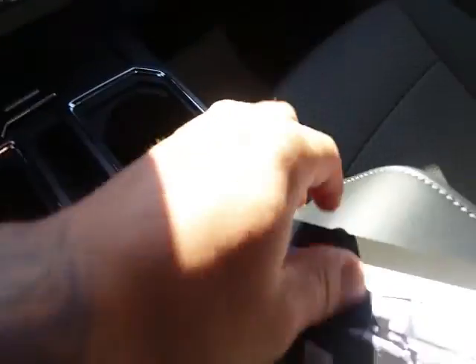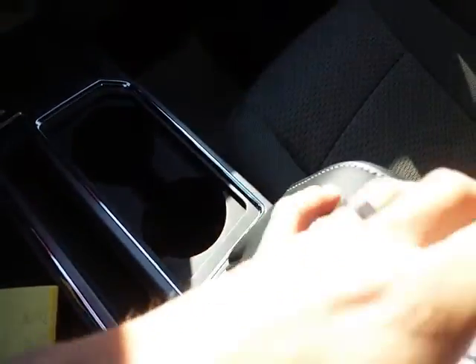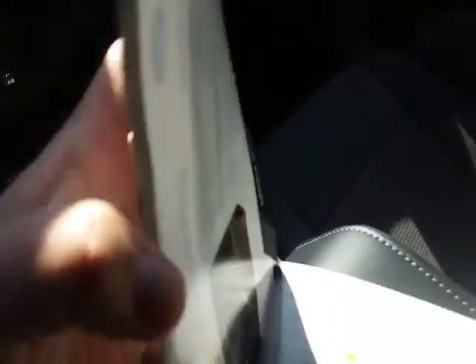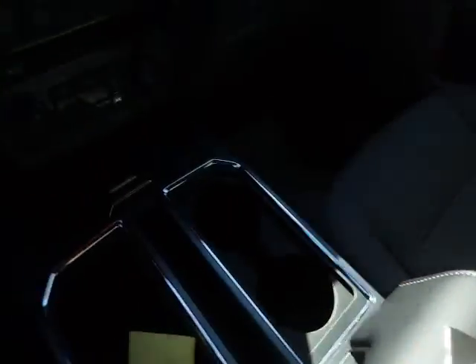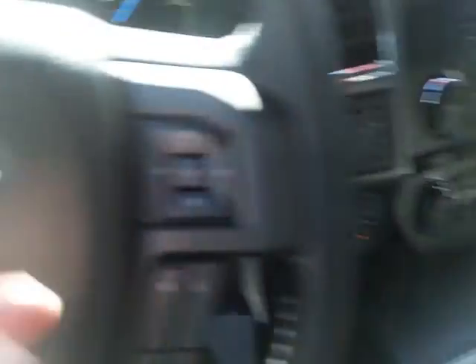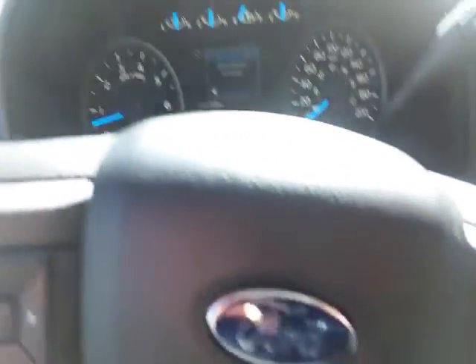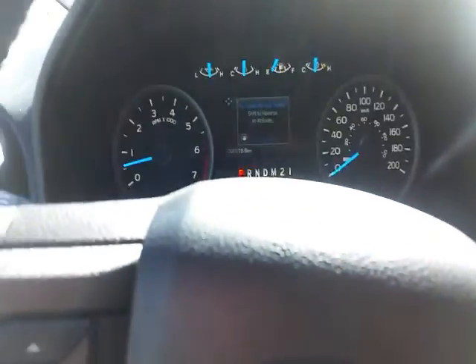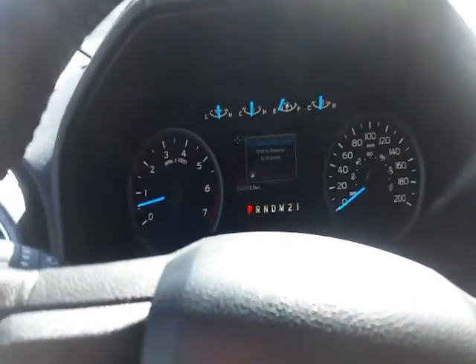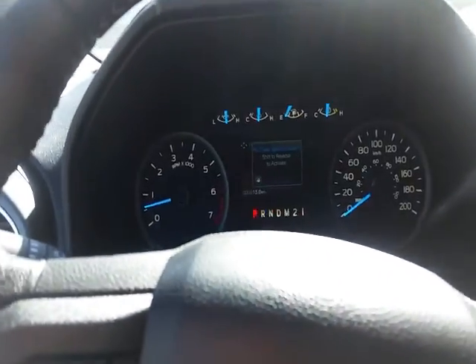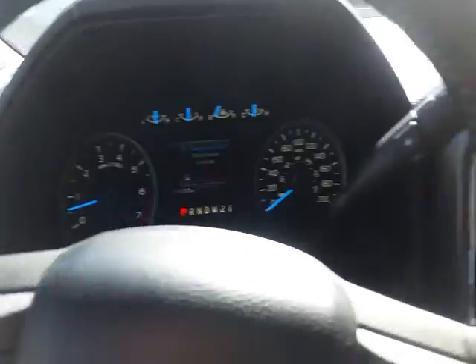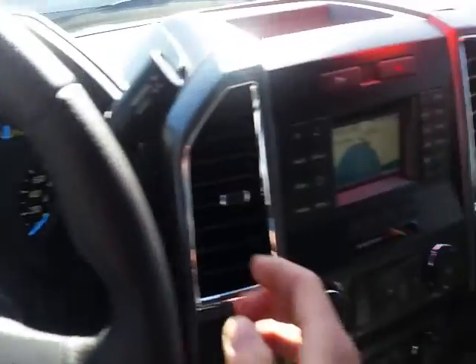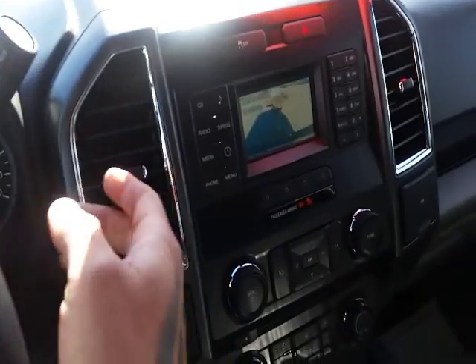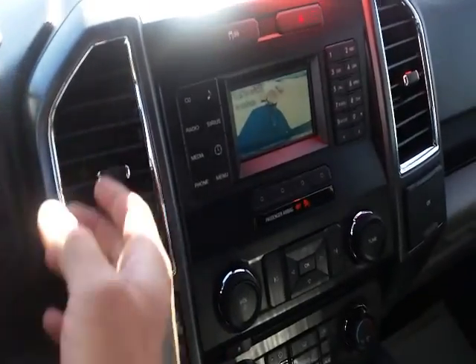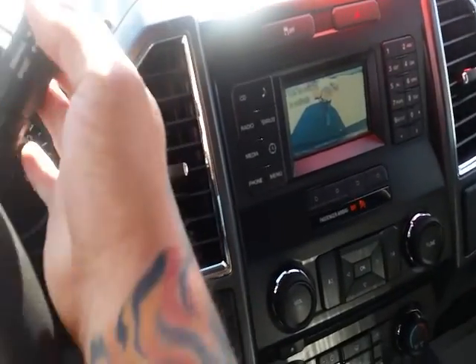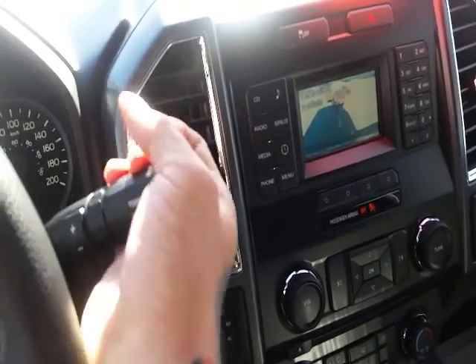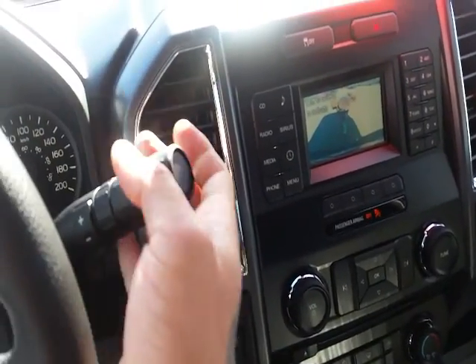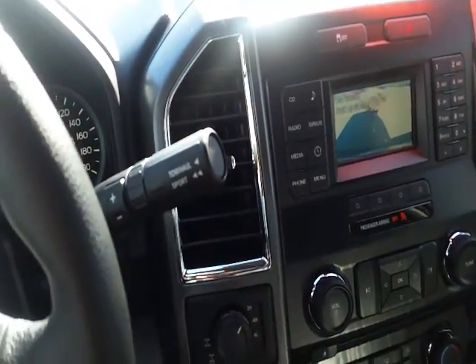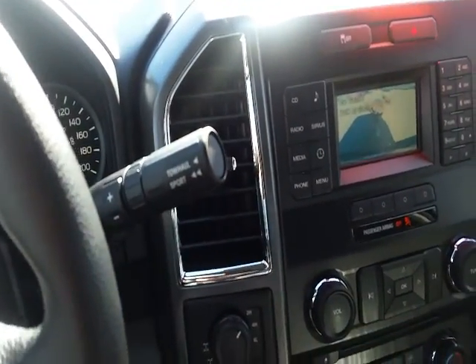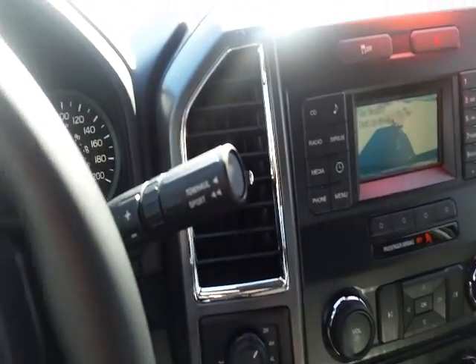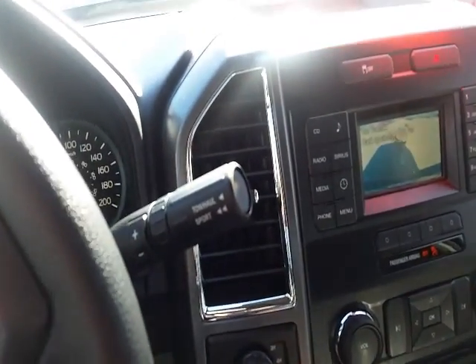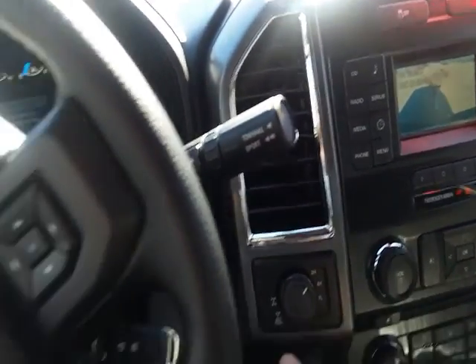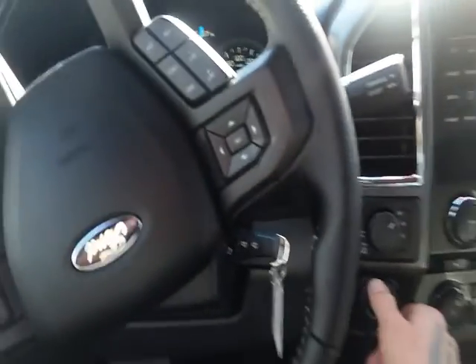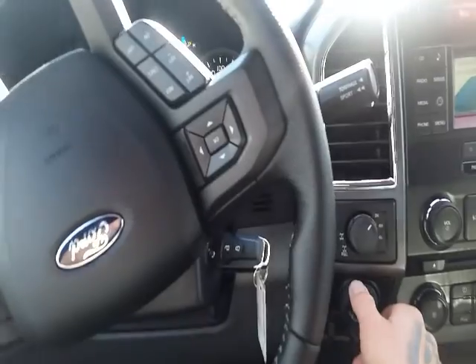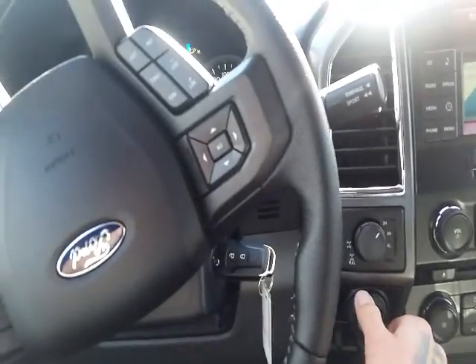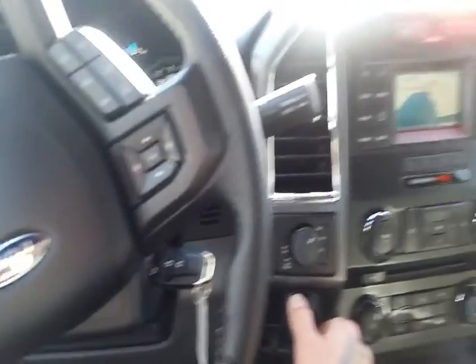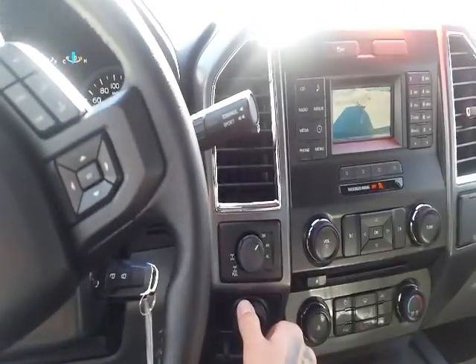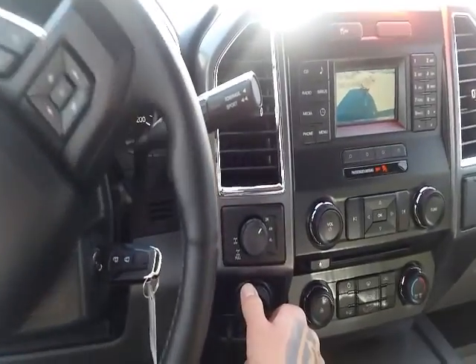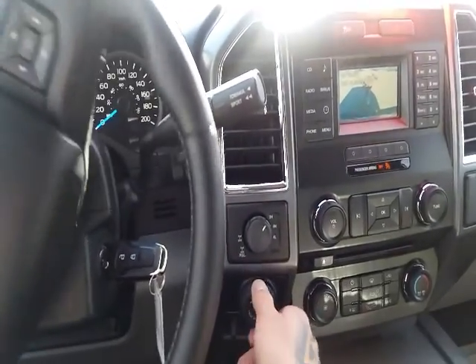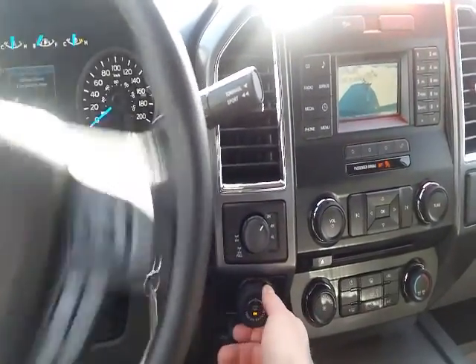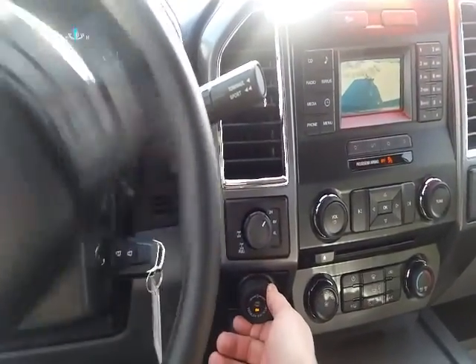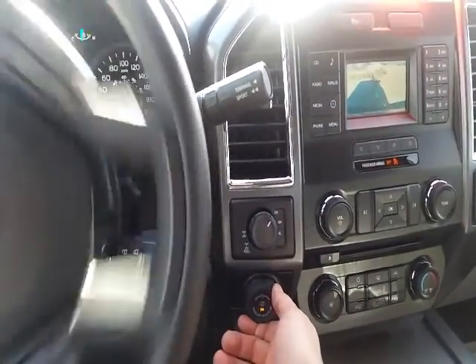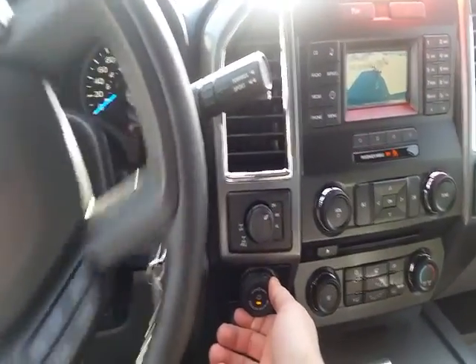Once you get all those entered, it's pretty simple — you get it calibrated. All you got to do is shift the truck into reverse, let go of the steering wheel, and use this knob here.